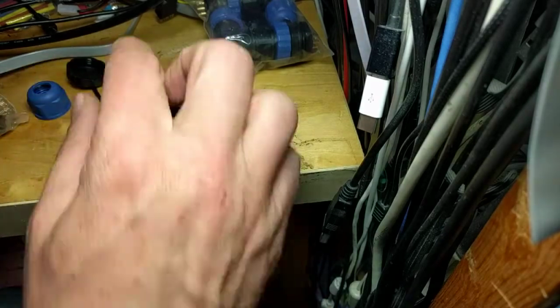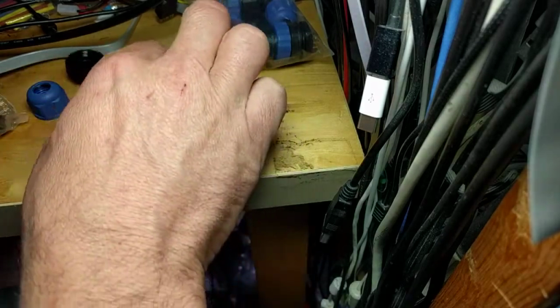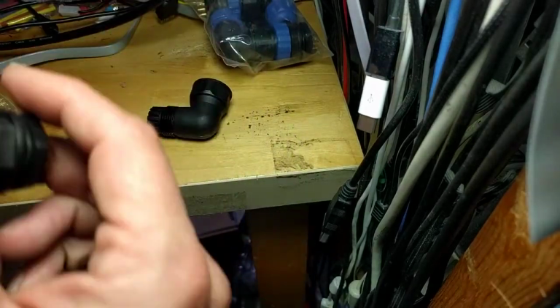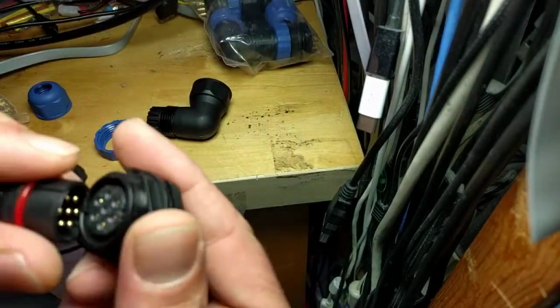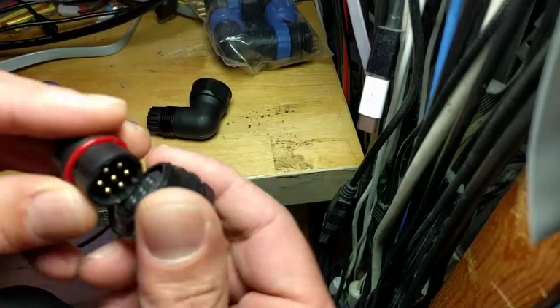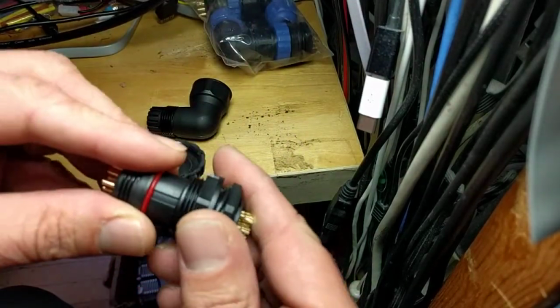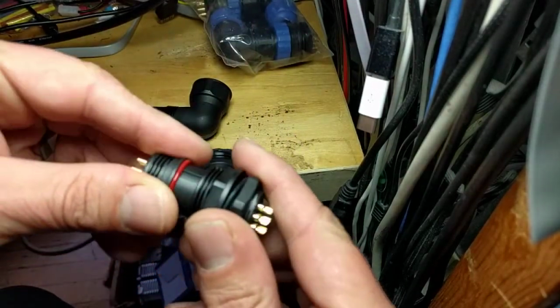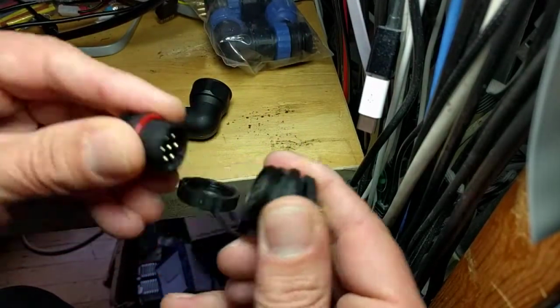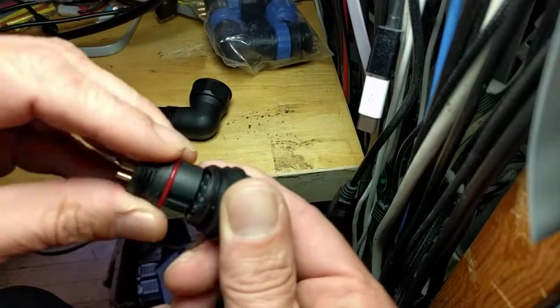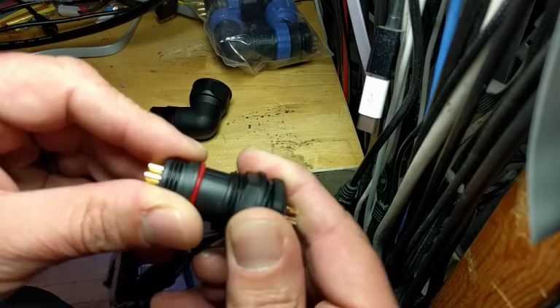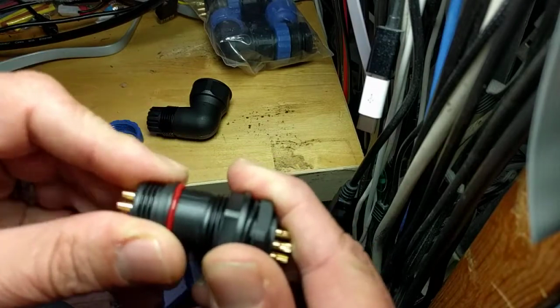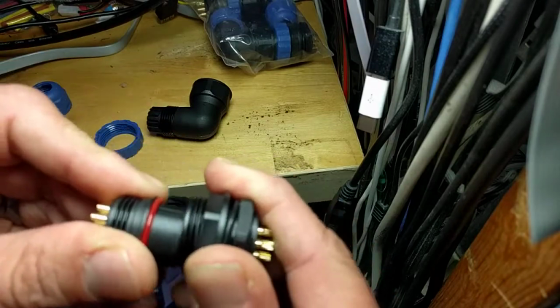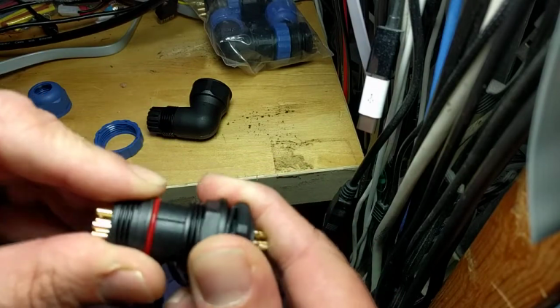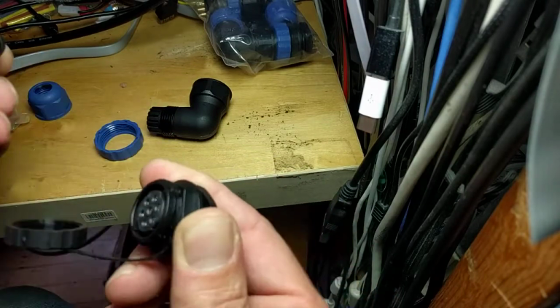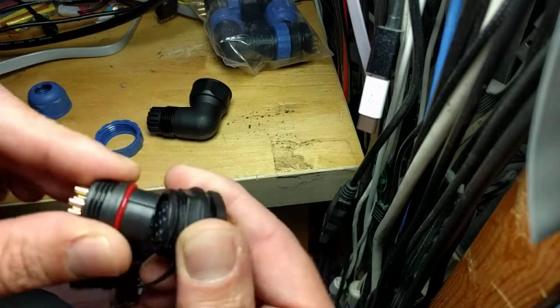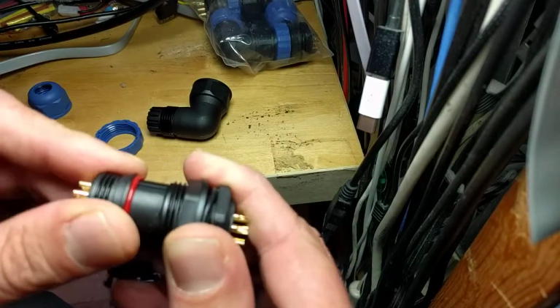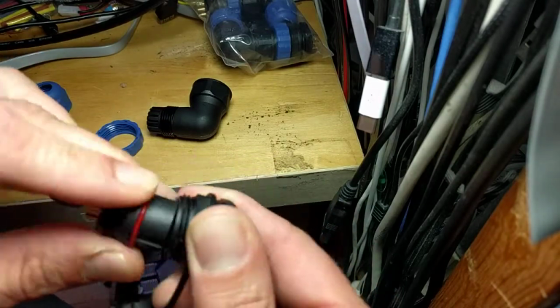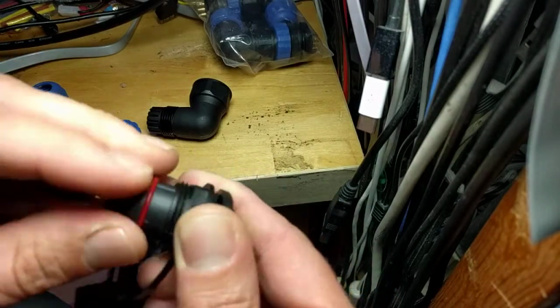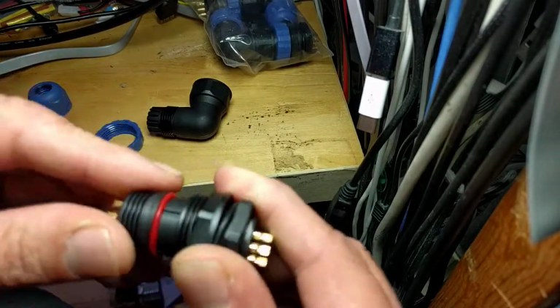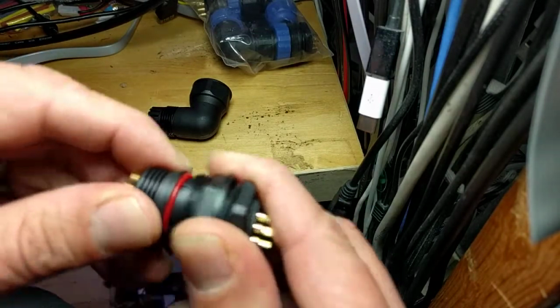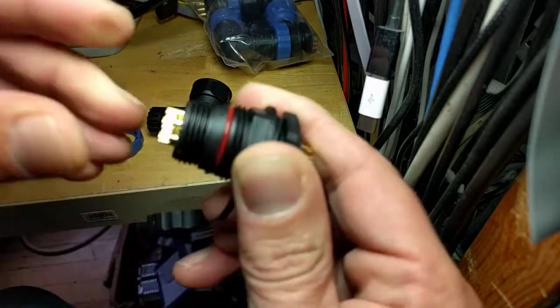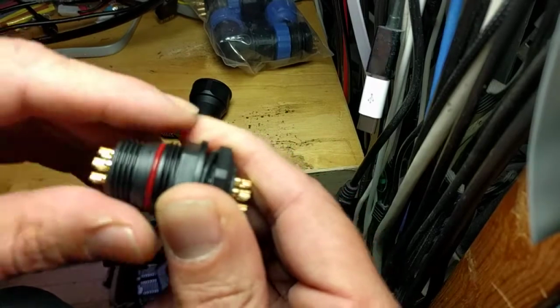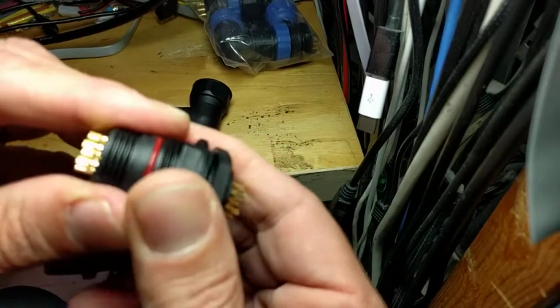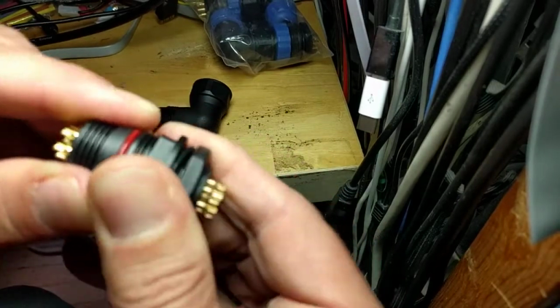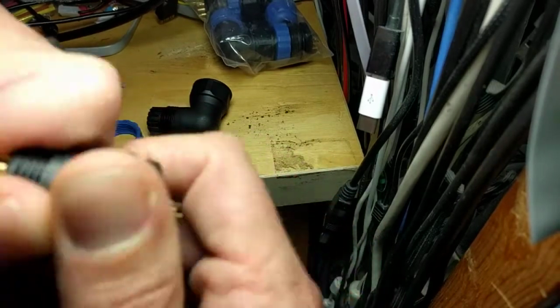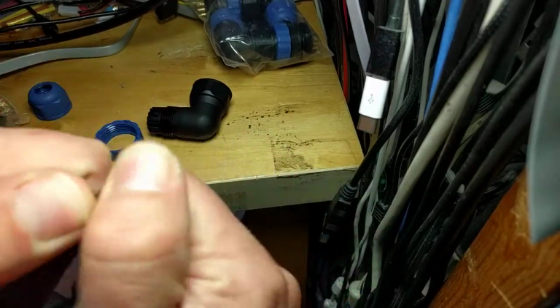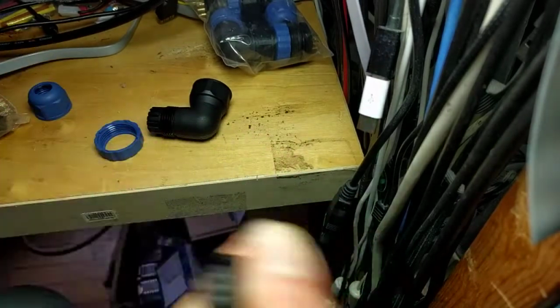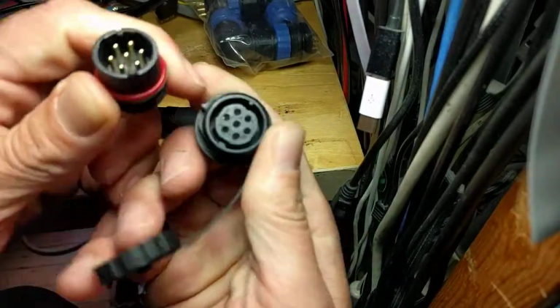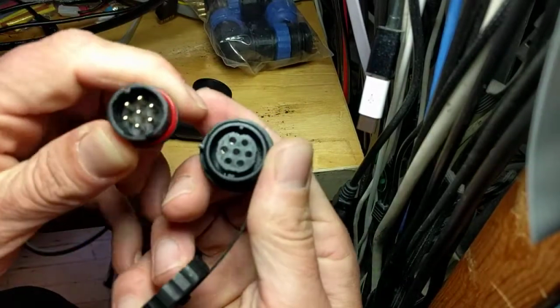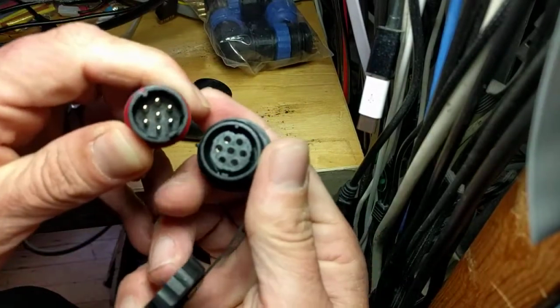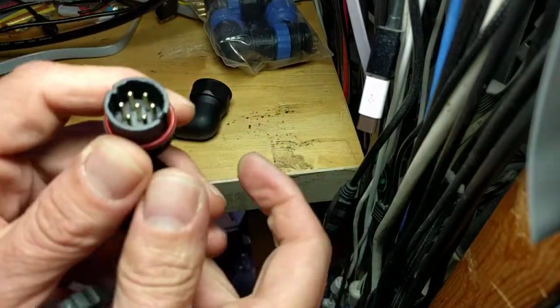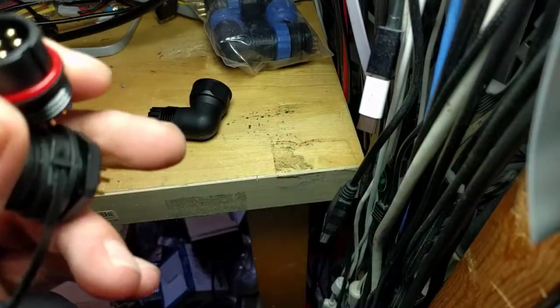Self-cleaning pretty well. Doesn't go in wrong. Obviously locks if you do it right, if you put it all together. Yeah, that's pretty pleasing. Sweet. Enjoy.